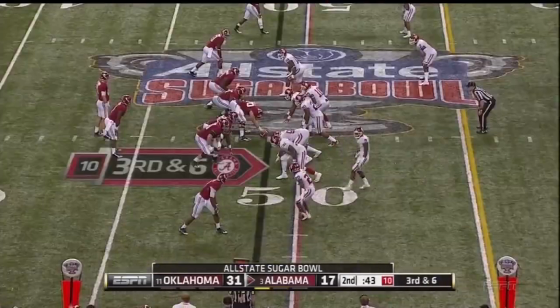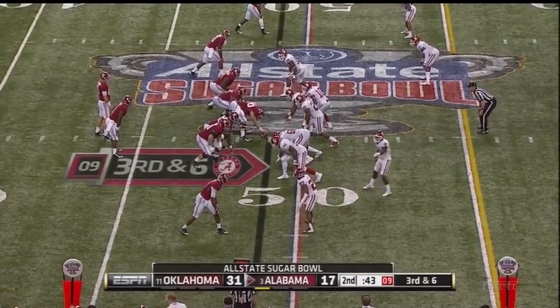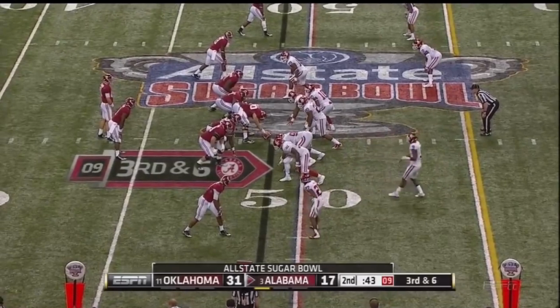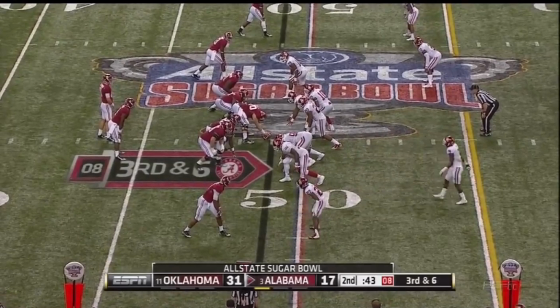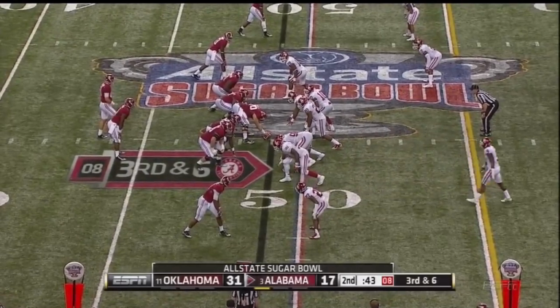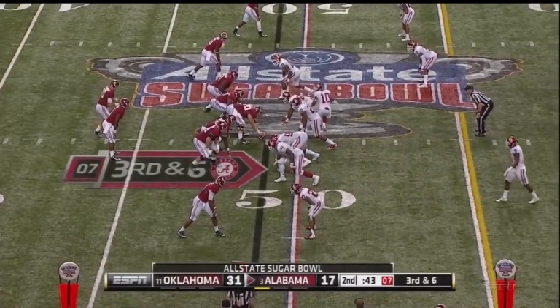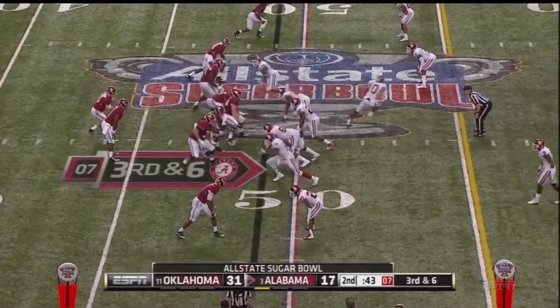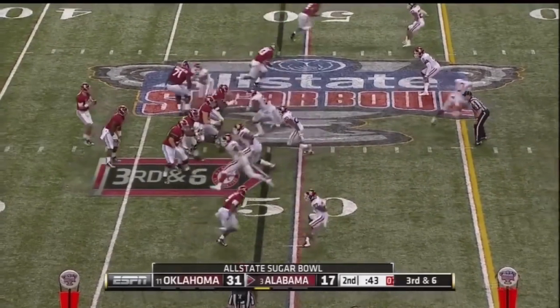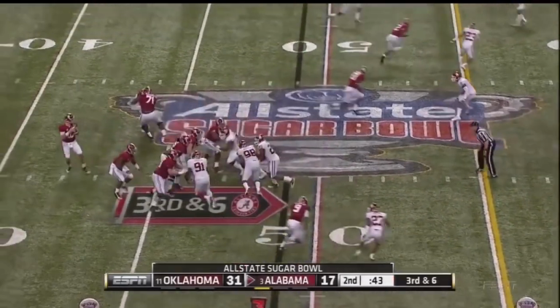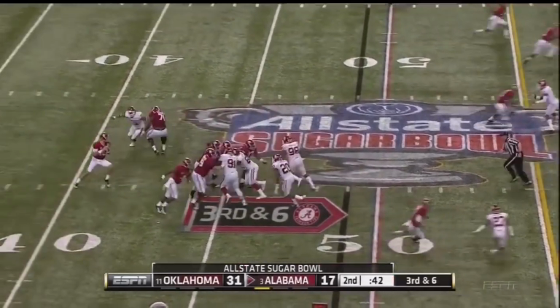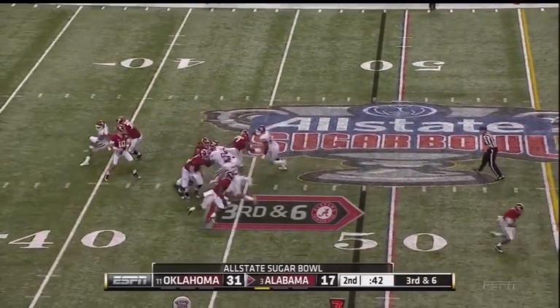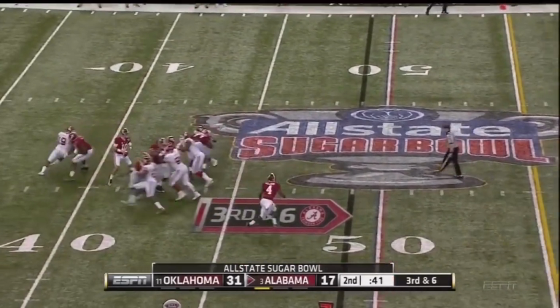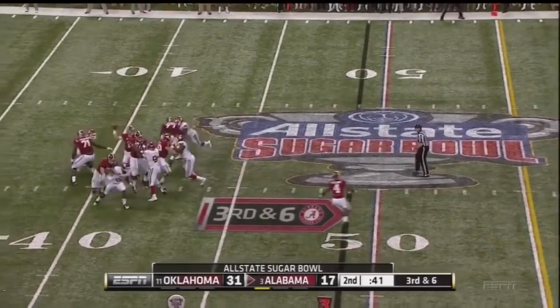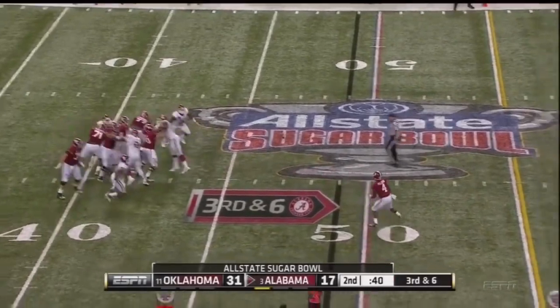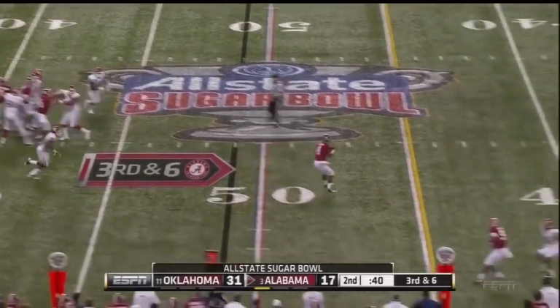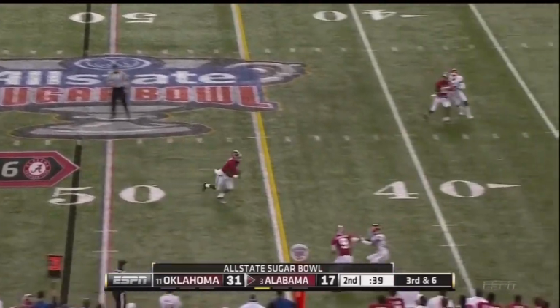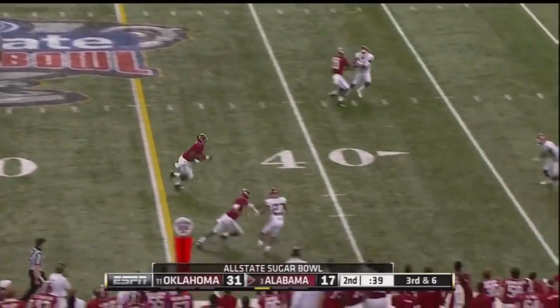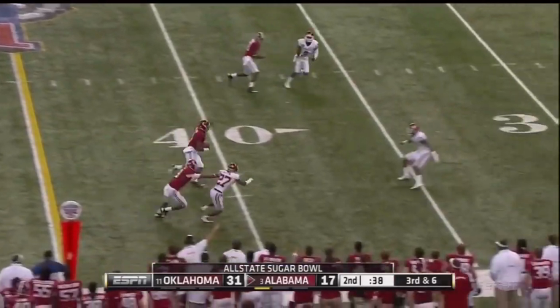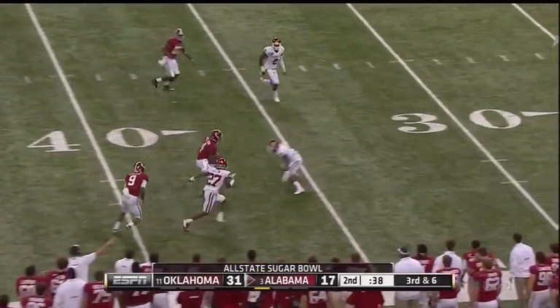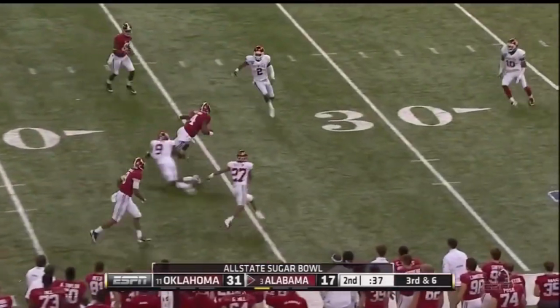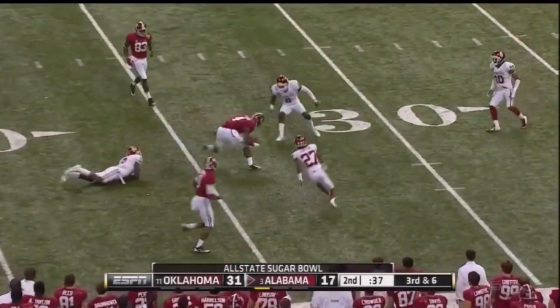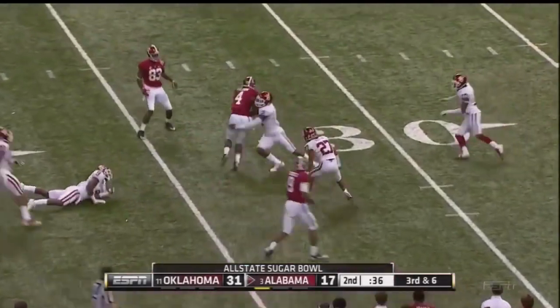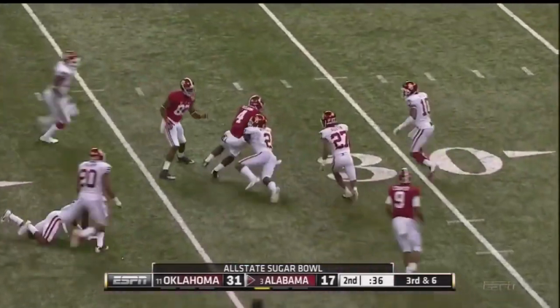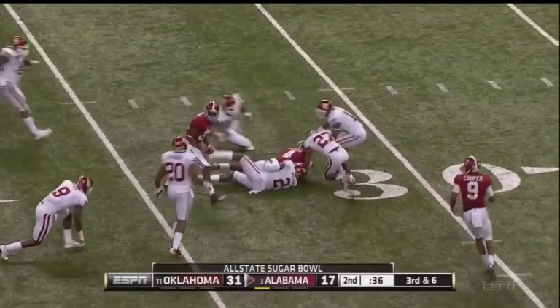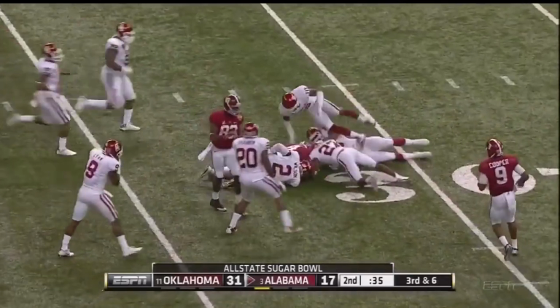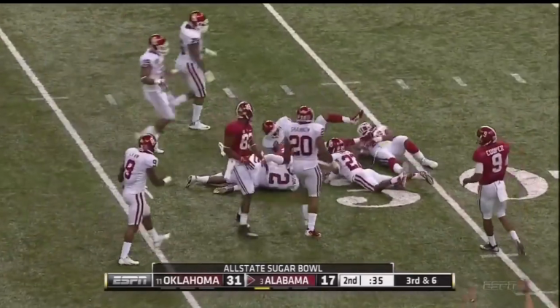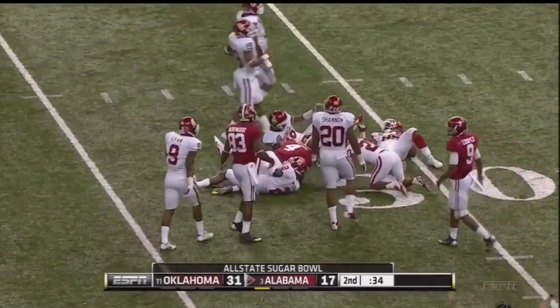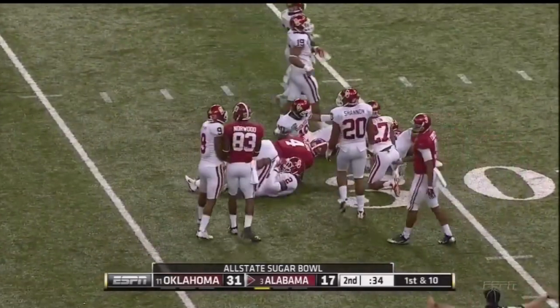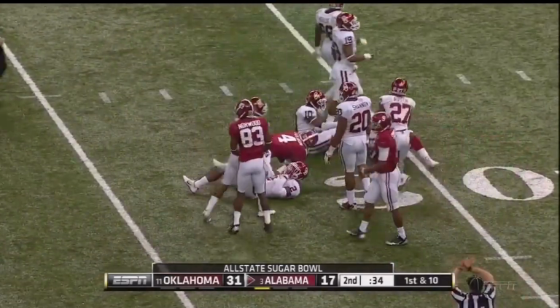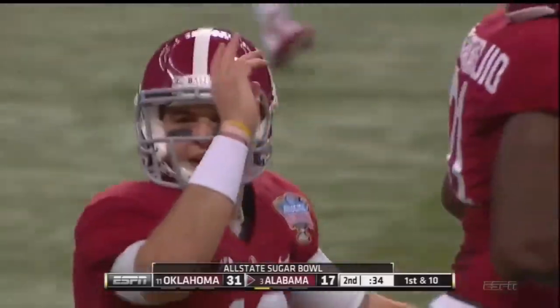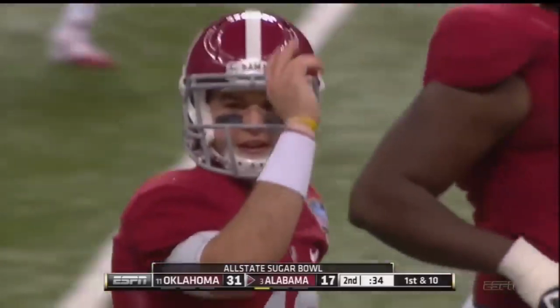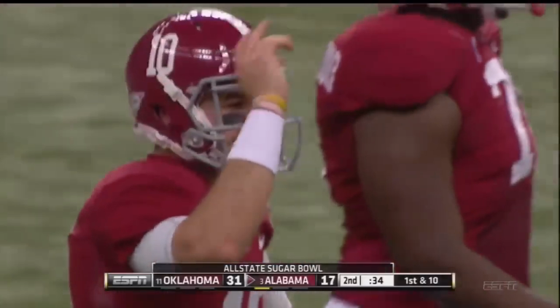Right now he's worried about getting the first down. Third down and six — McCarron in trouble, got it to Yeldon out of the backfield. T.J. Yeldon still on his feet inside the 35. First down Alabama, and a 19-yard pickup.